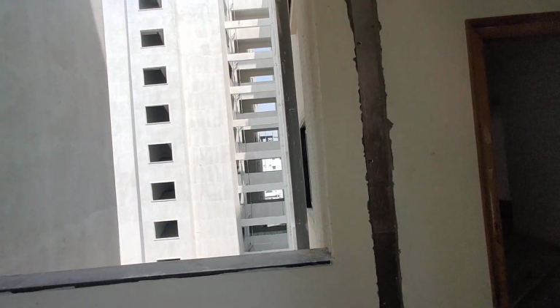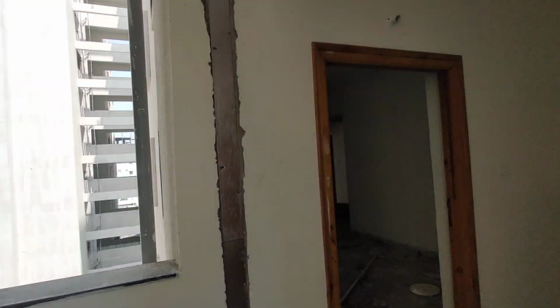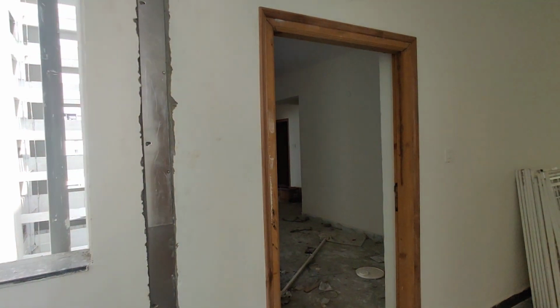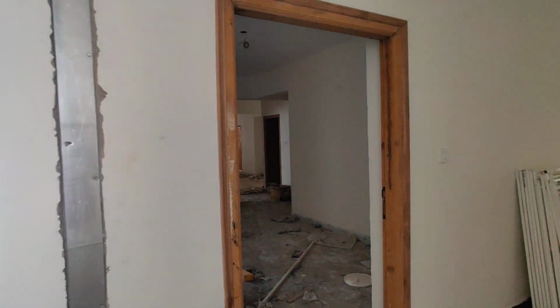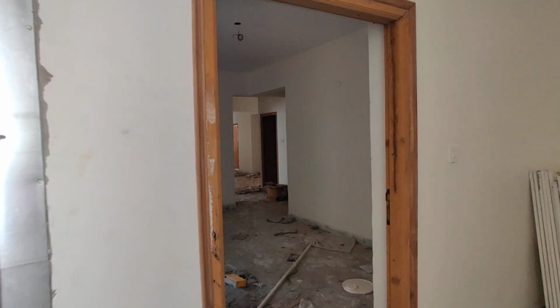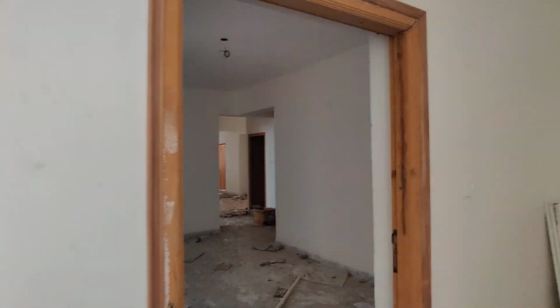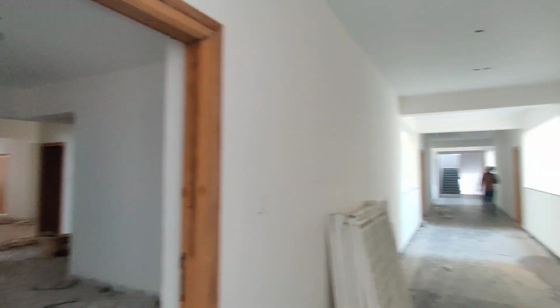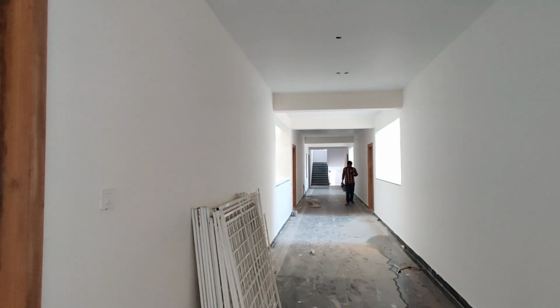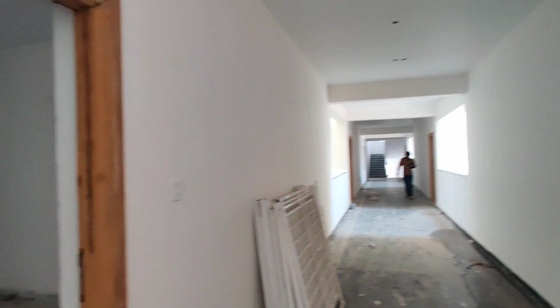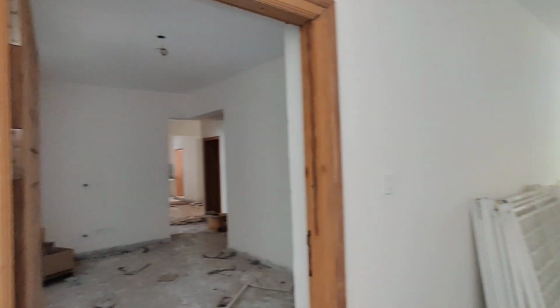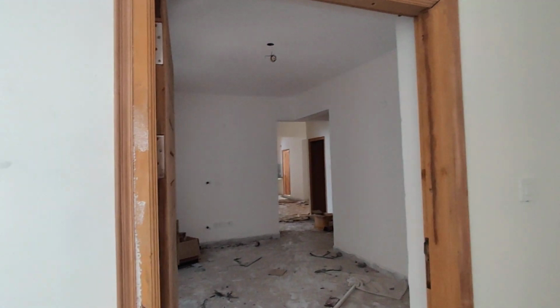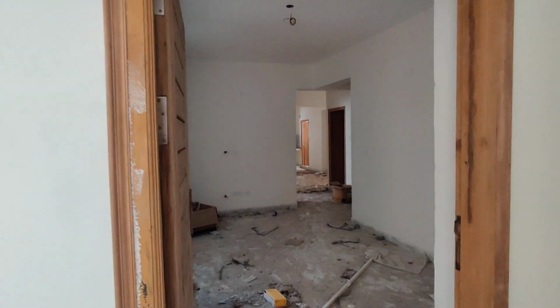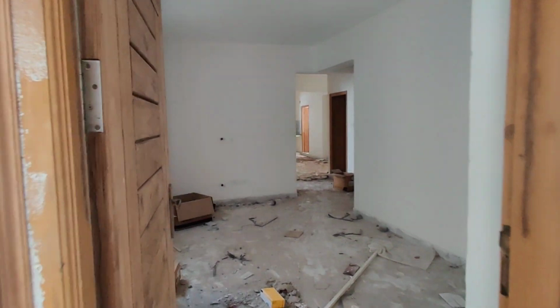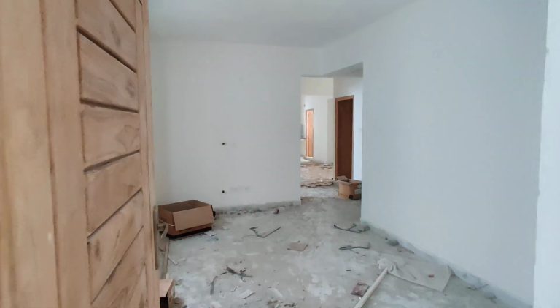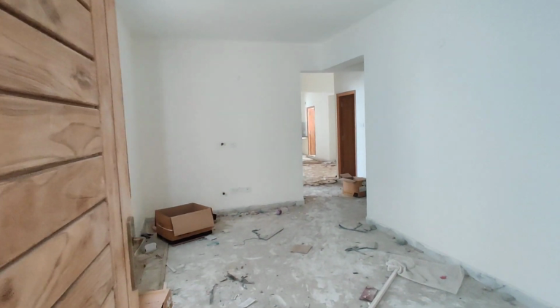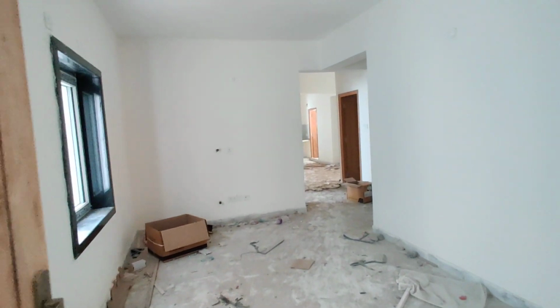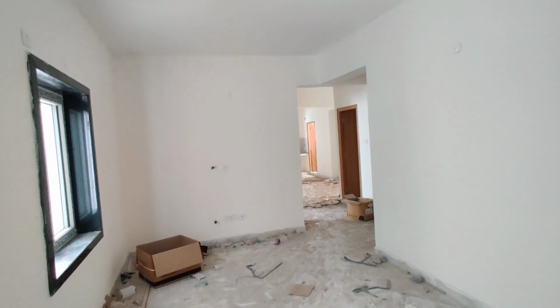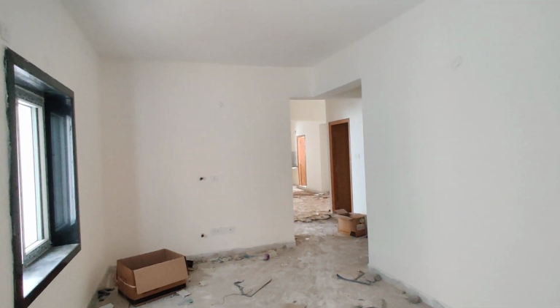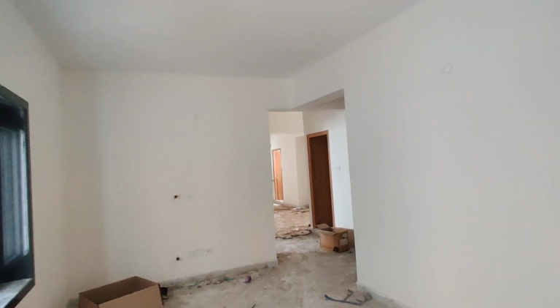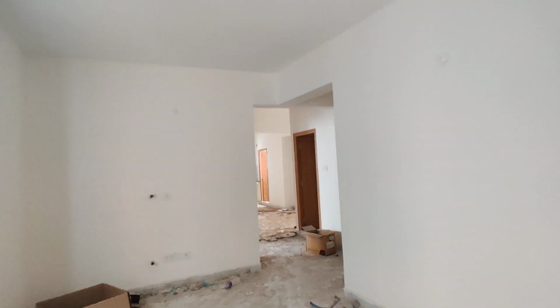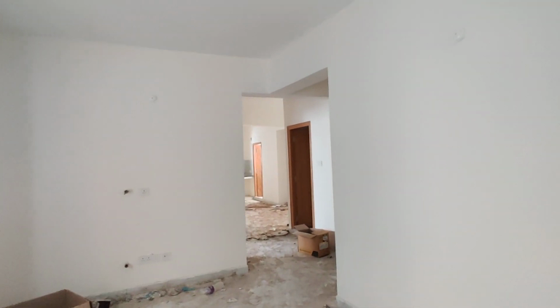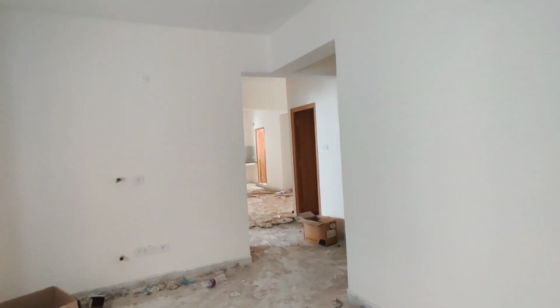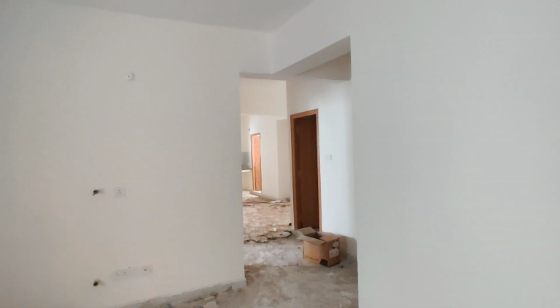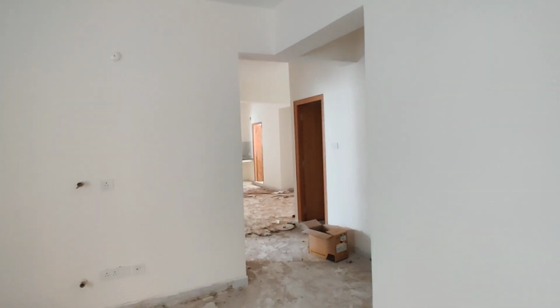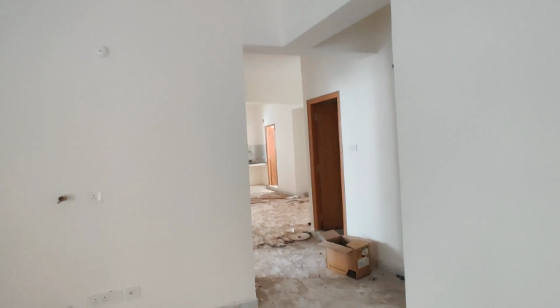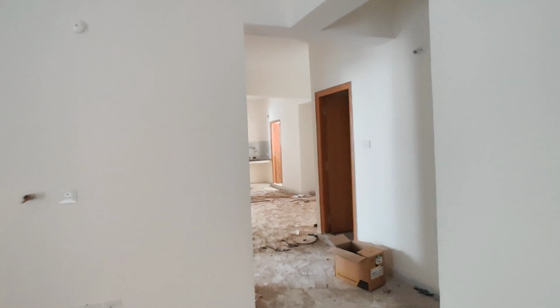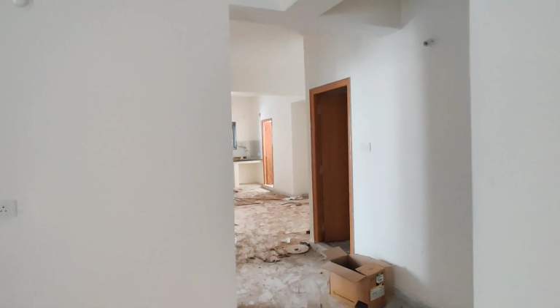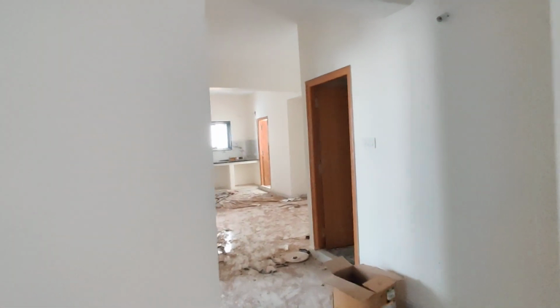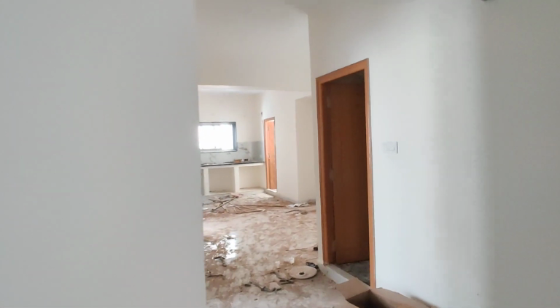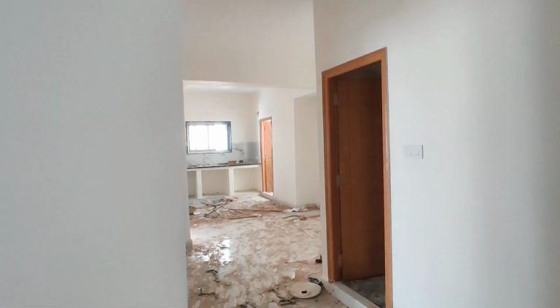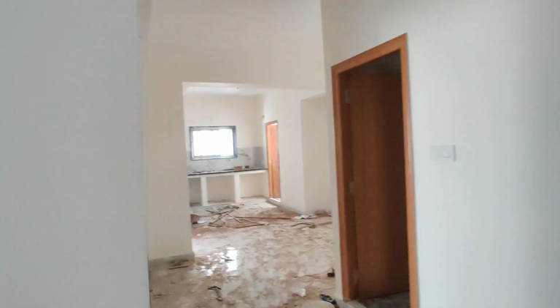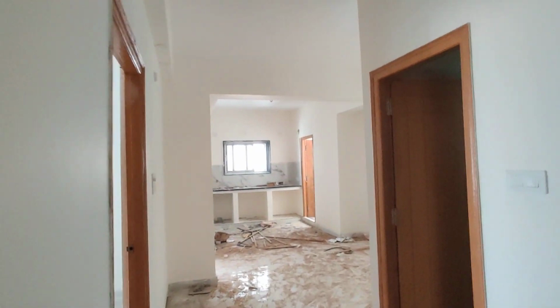This is the corridor. This is the entrance to the hall. You can see here the 2.5BHK layout. Next, we have a dining area.